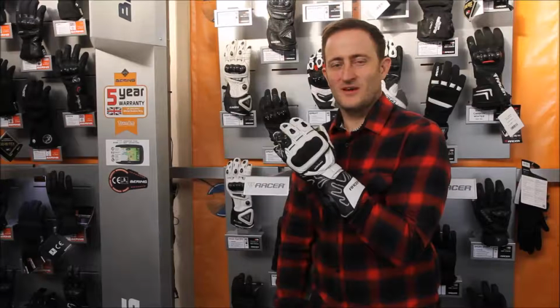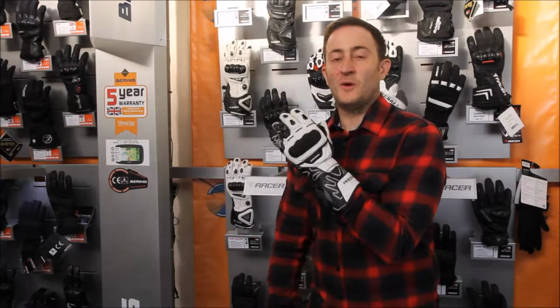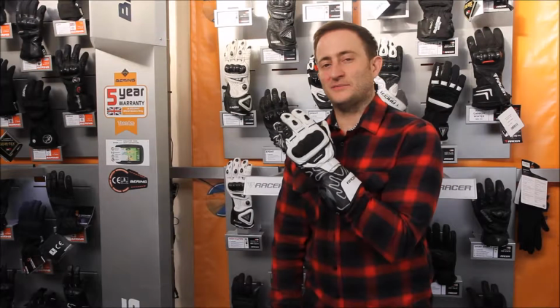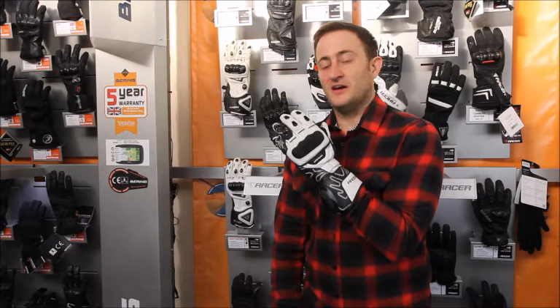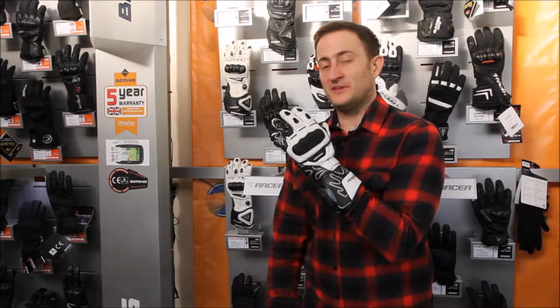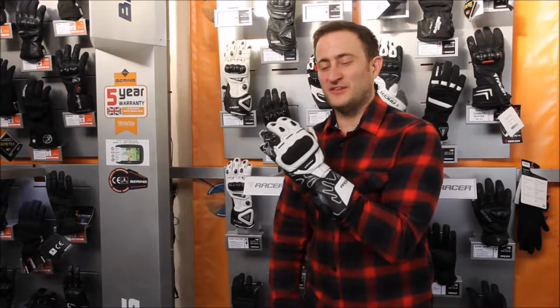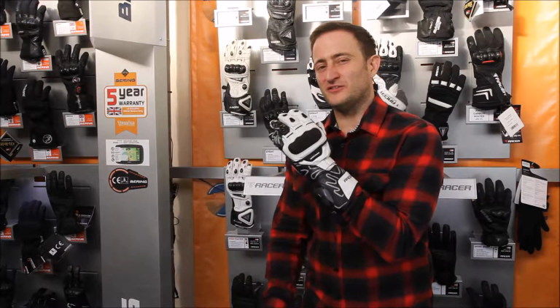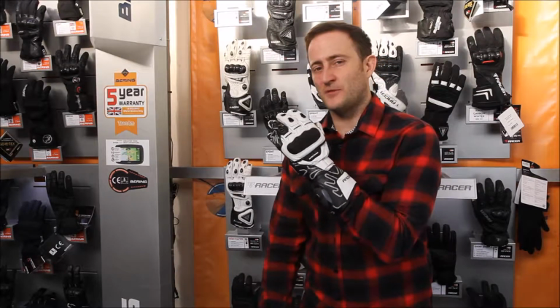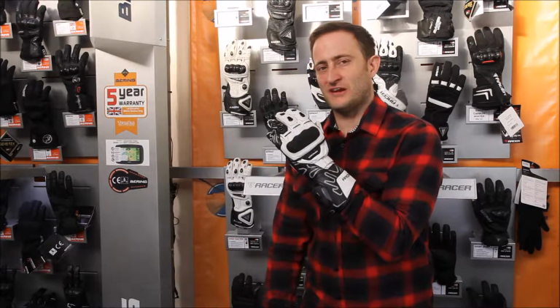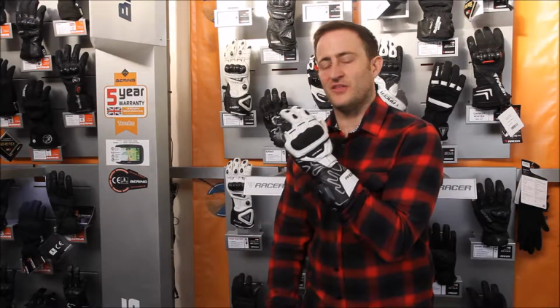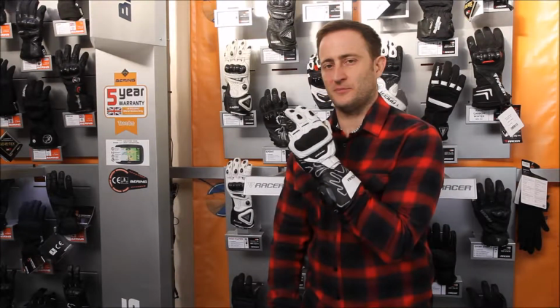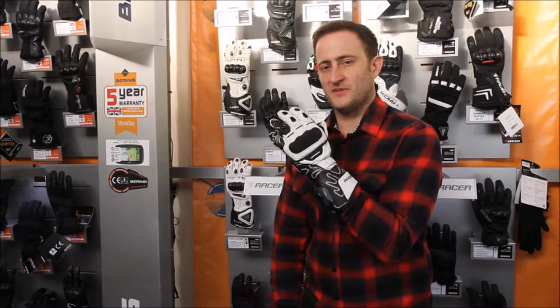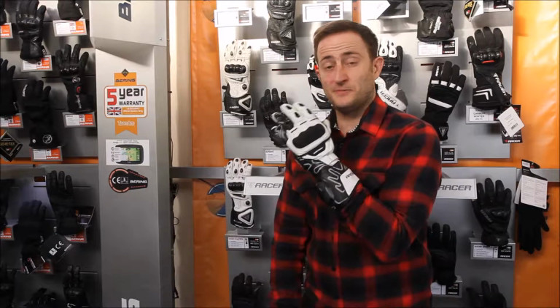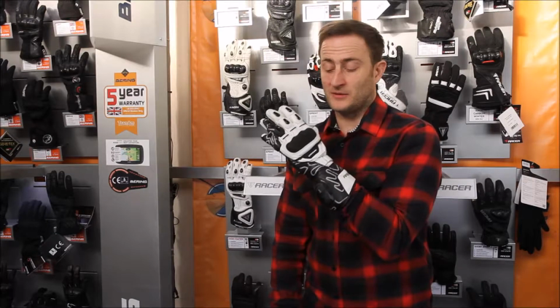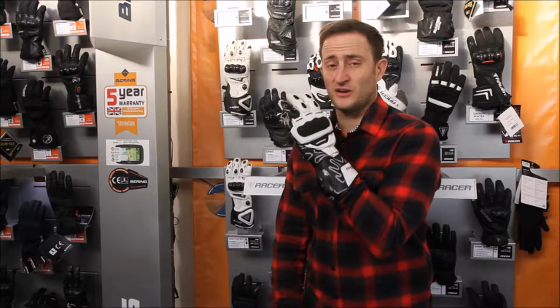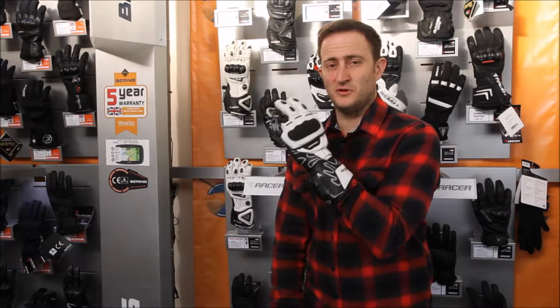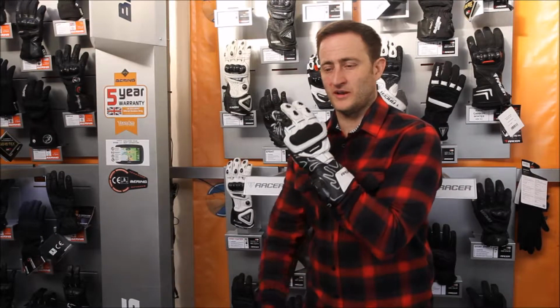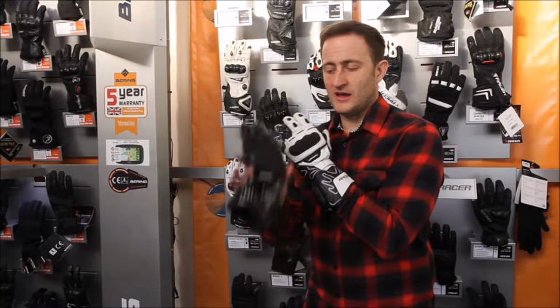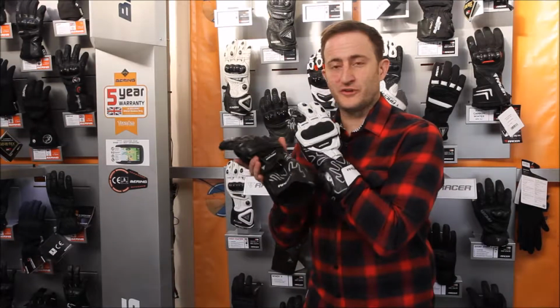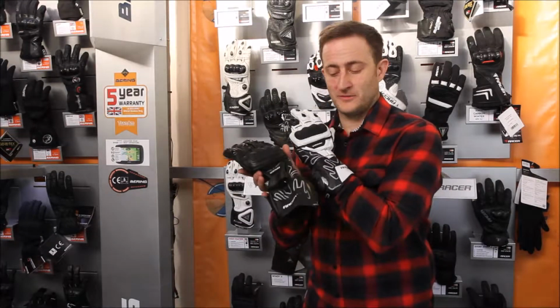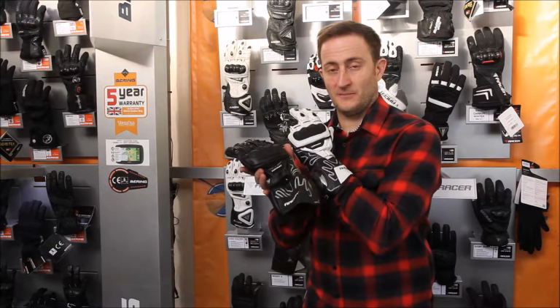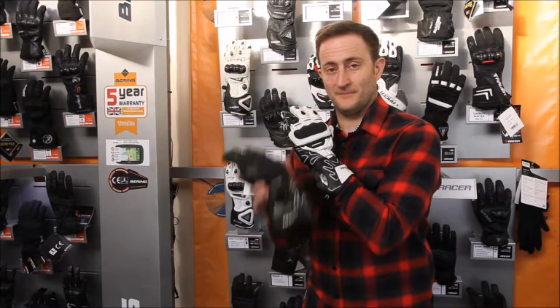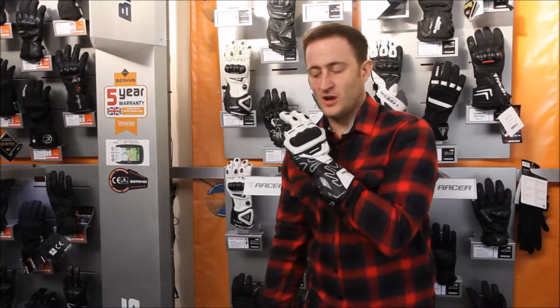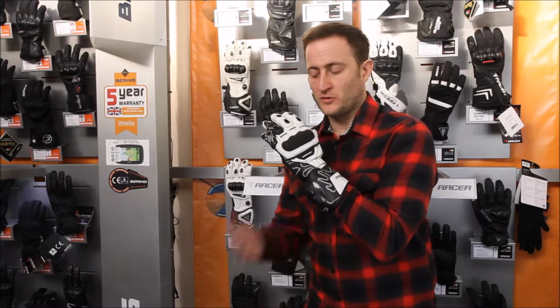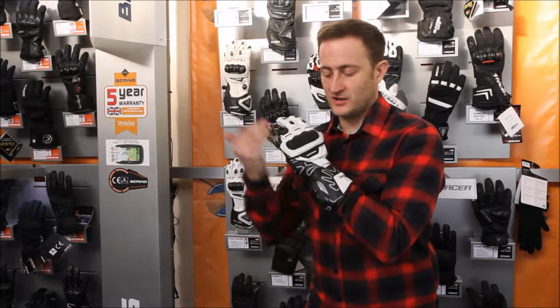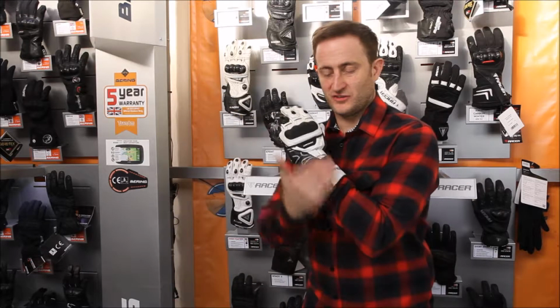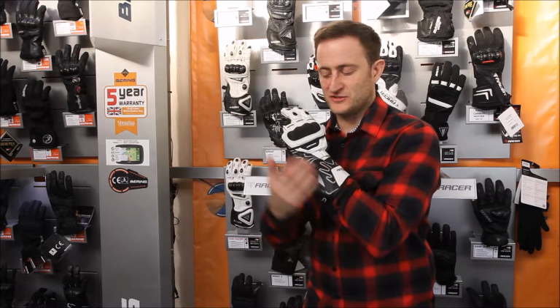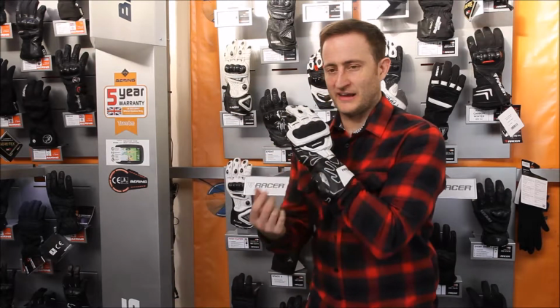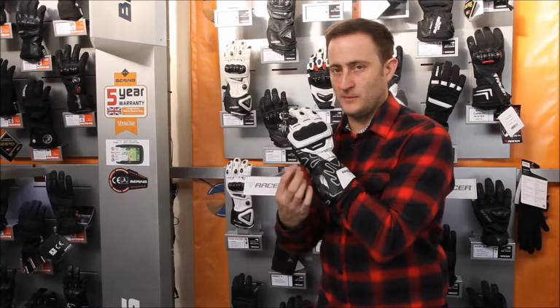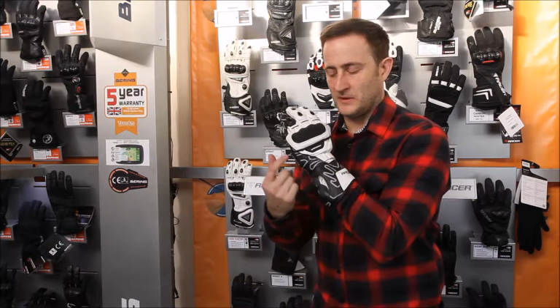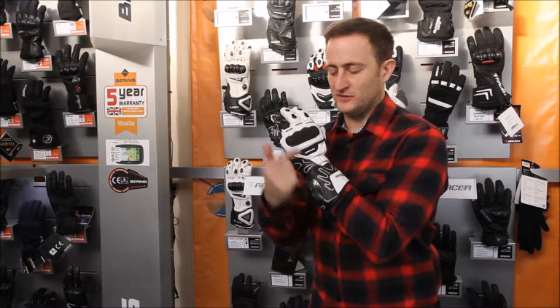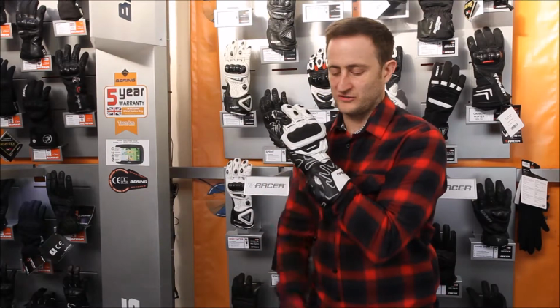Hi and welcome to Tralham TV. My name is Ed Miles and this is Racer's top of the range race glove, the High Speed. The High Speed glove comes in two colours — this beautiful white colour and also the standard black colour. I'll talk you through the white colour just to show you the features that stand out a little bit better when you're using this contrast colour.